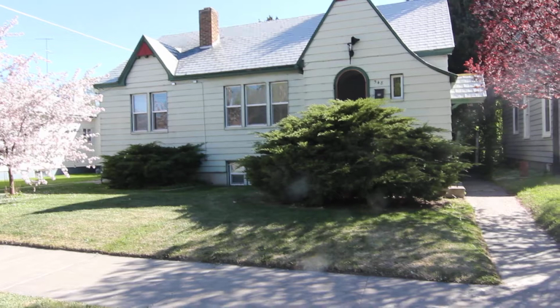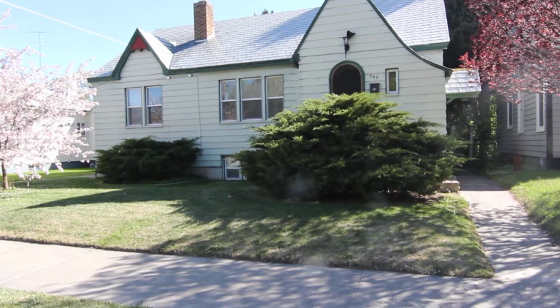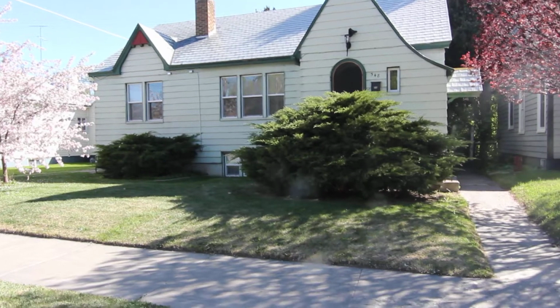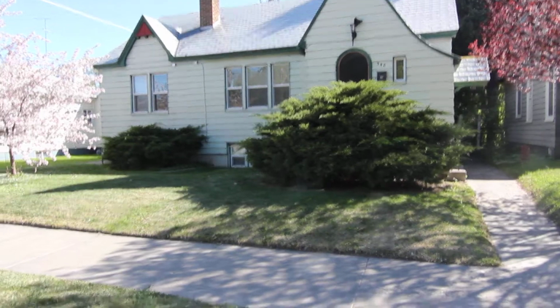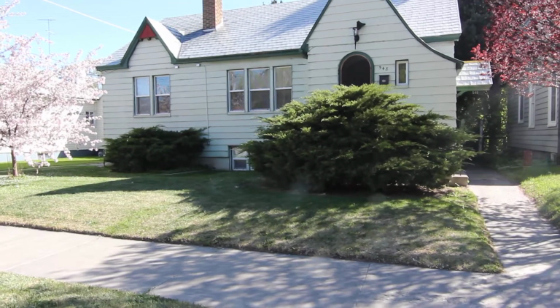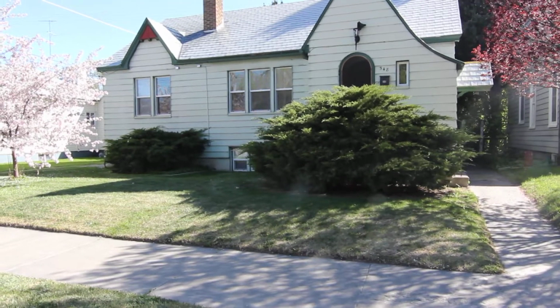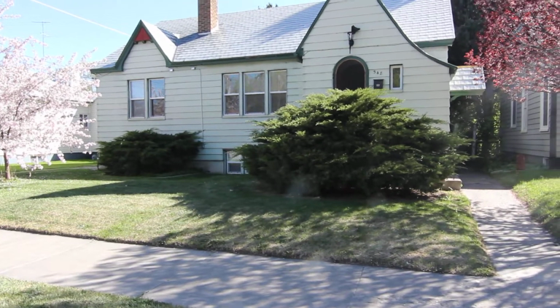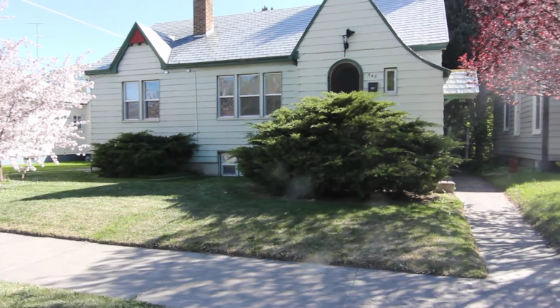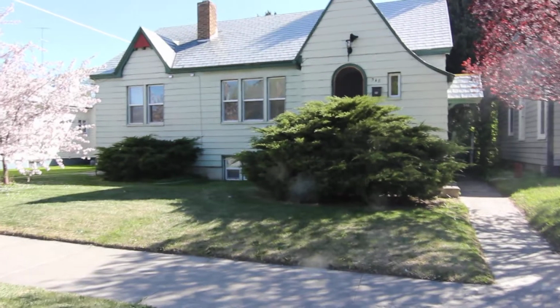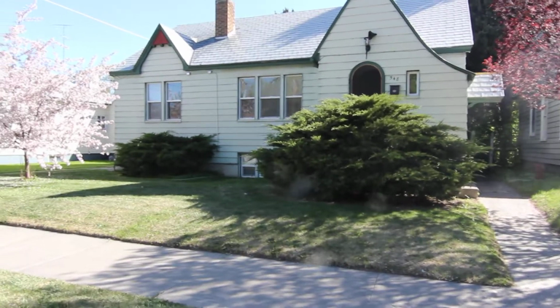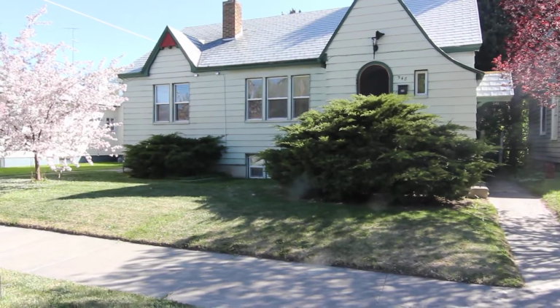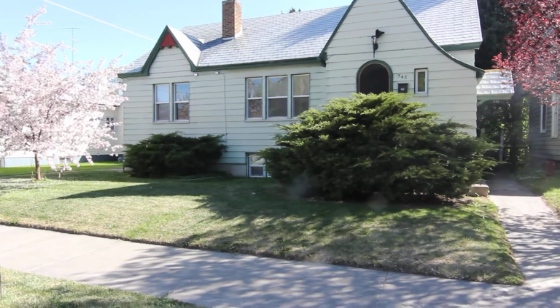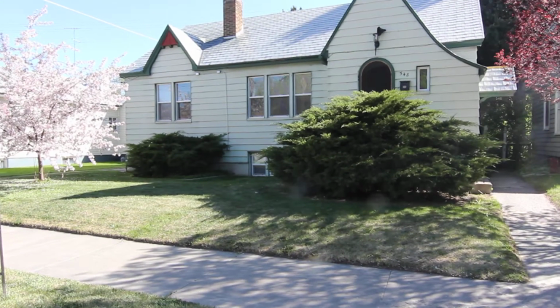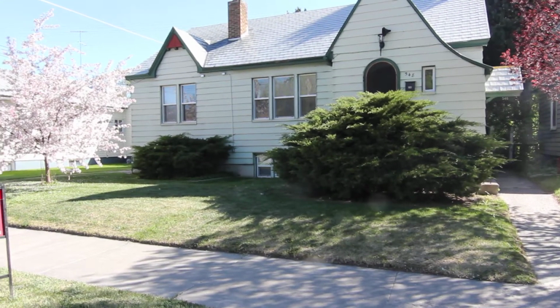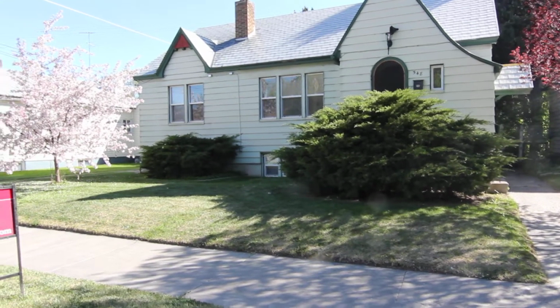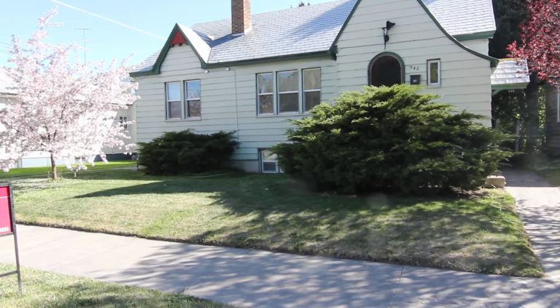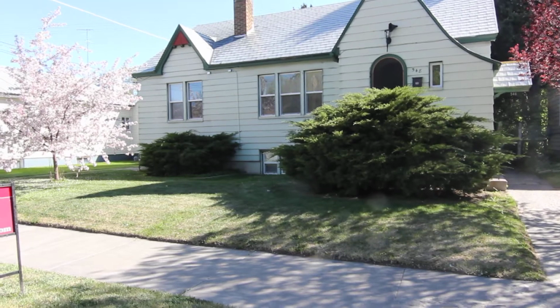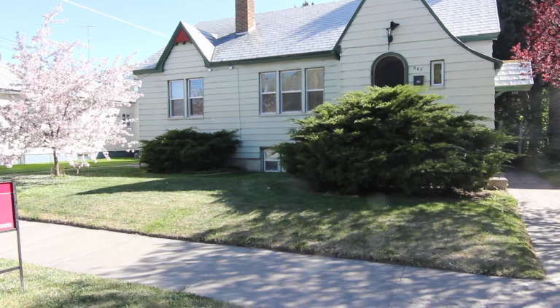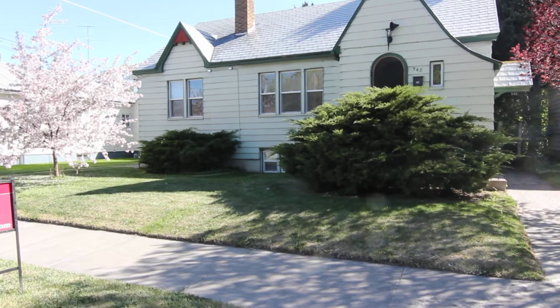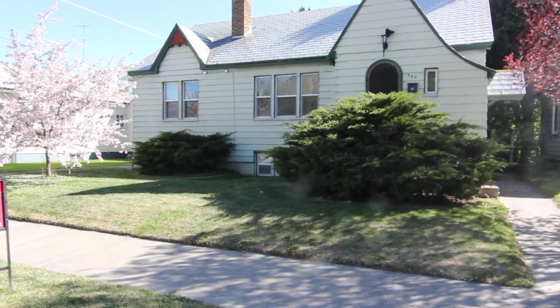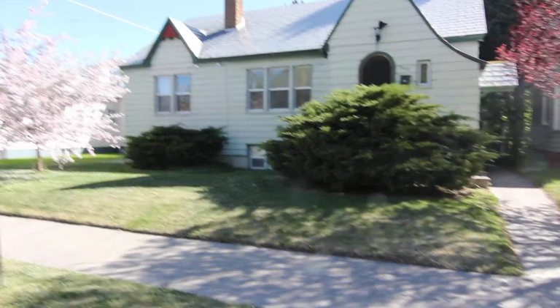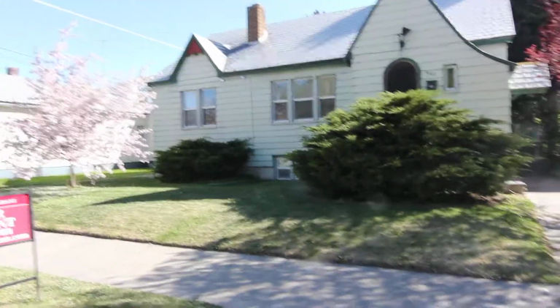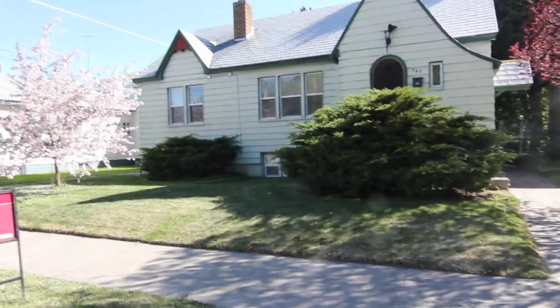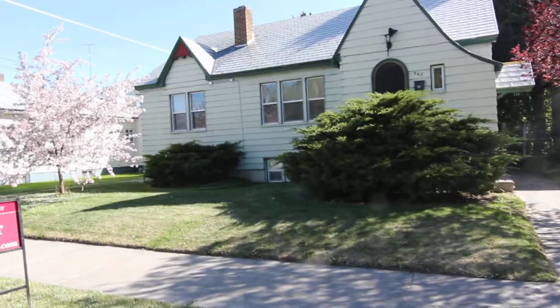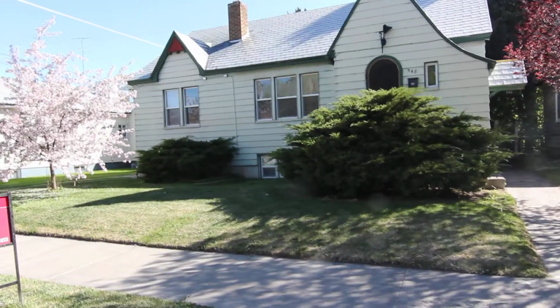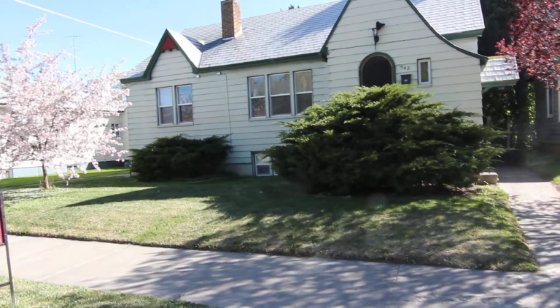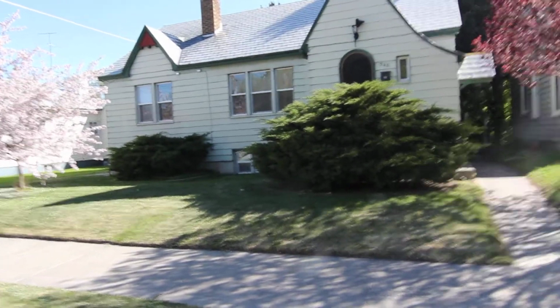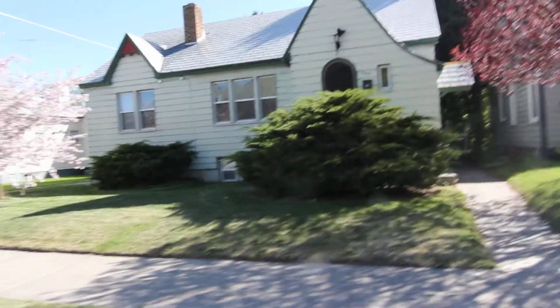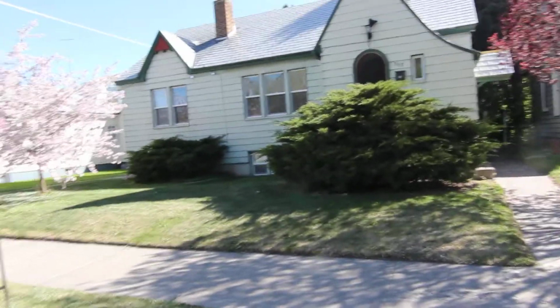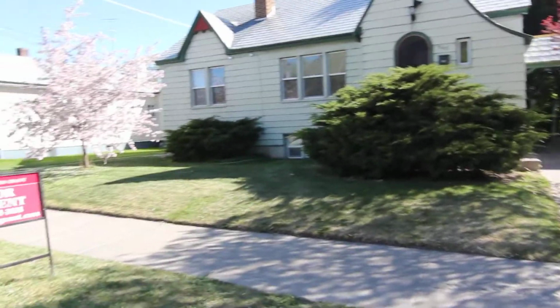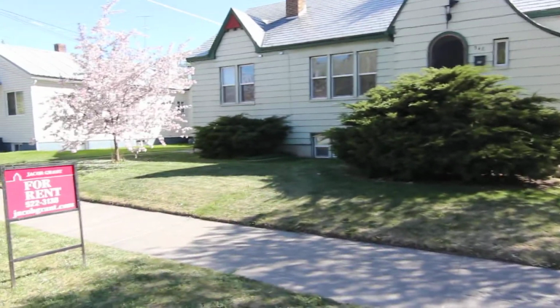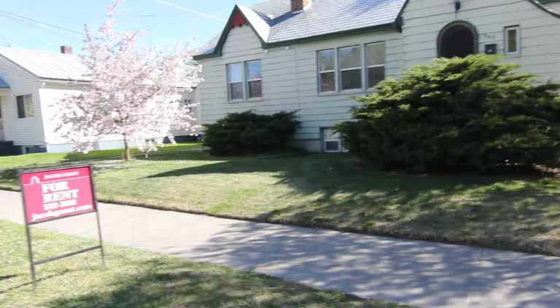Welcome to Jacob Grant Property Management. Today we're doing a virtual tour of 548 Maple Street. This is located on the west side of town. Let's go ahead and have a look at the neighborhood.